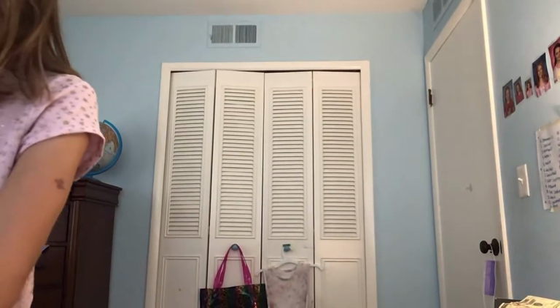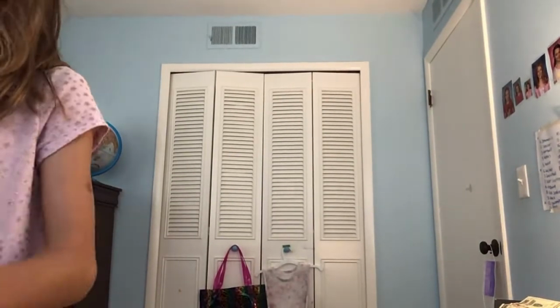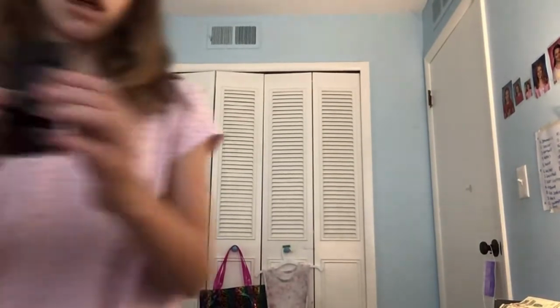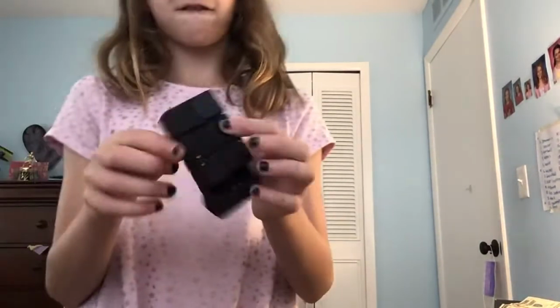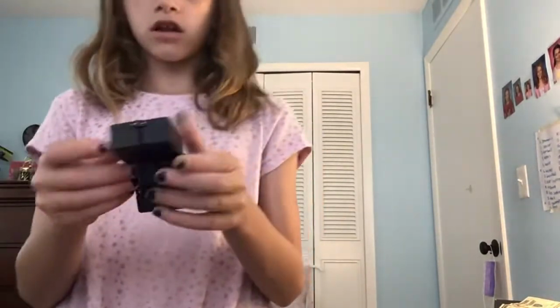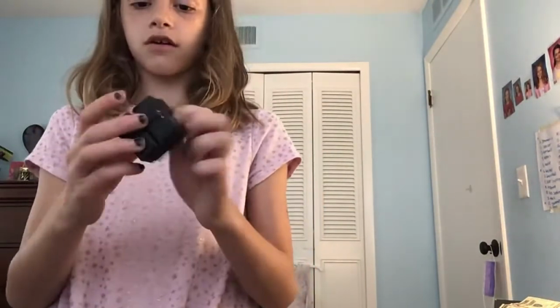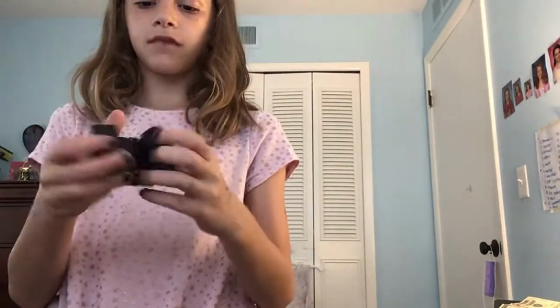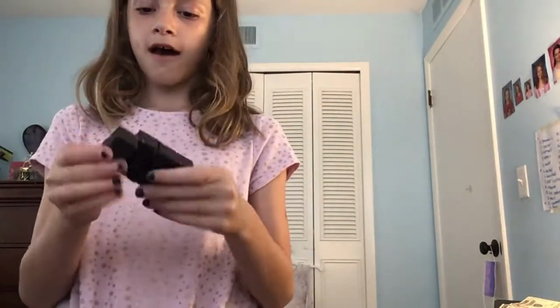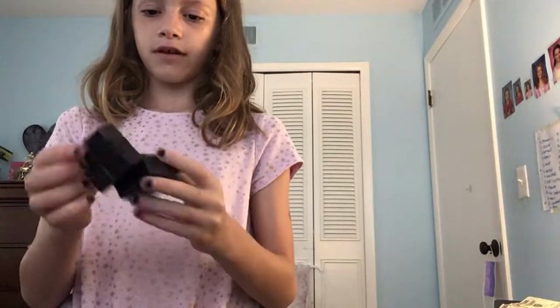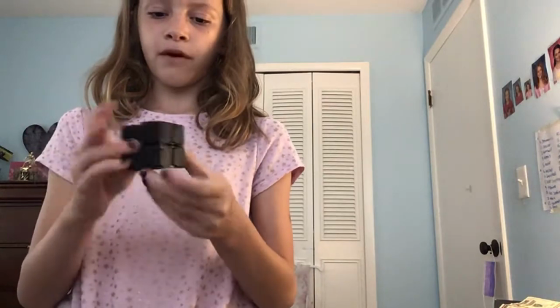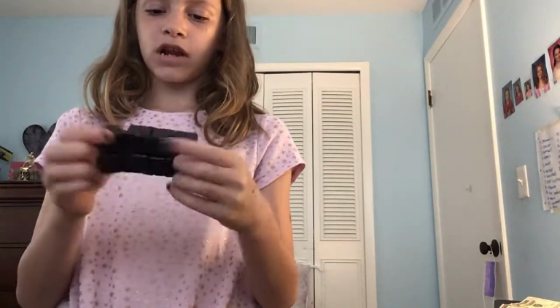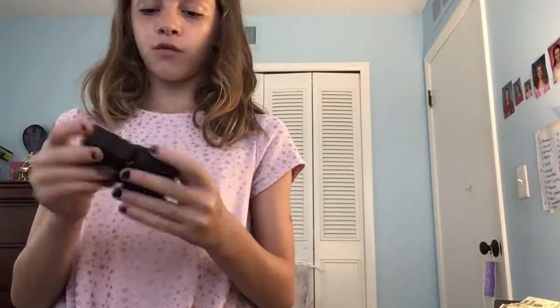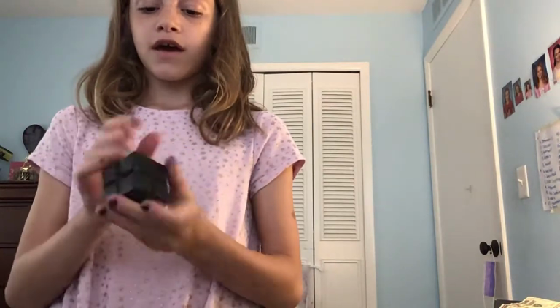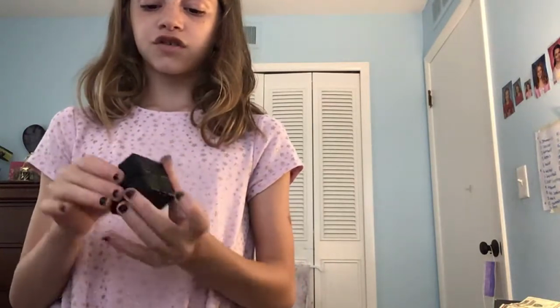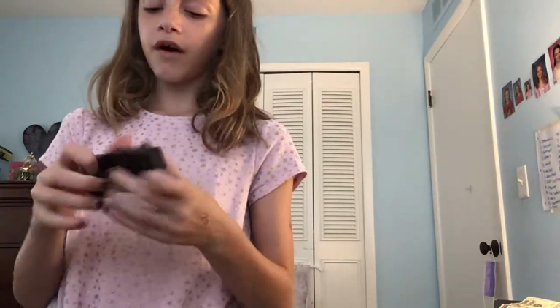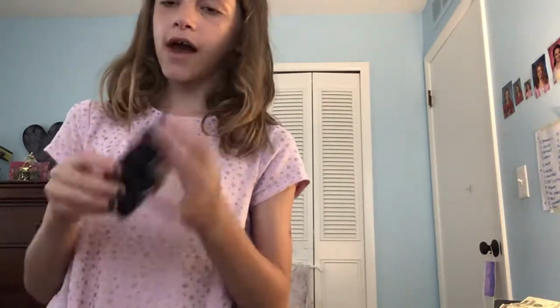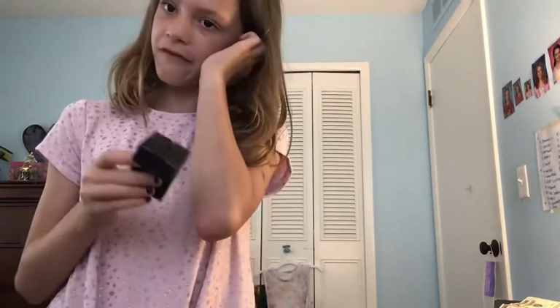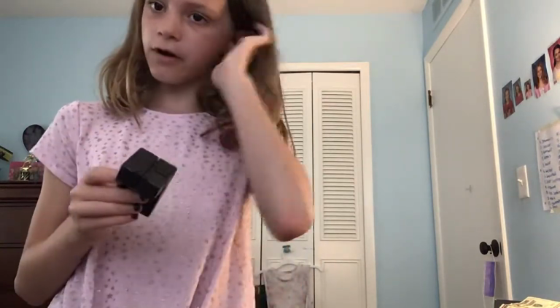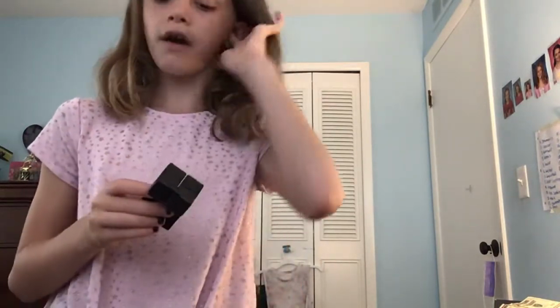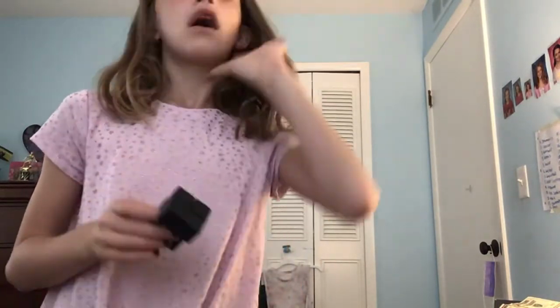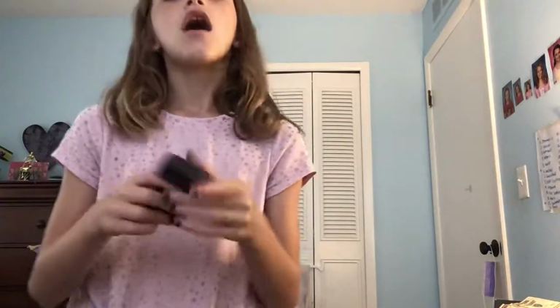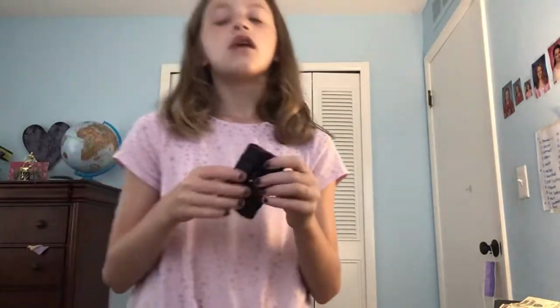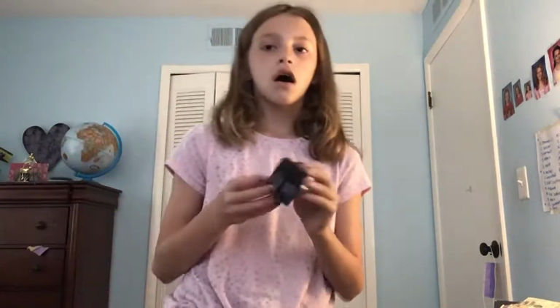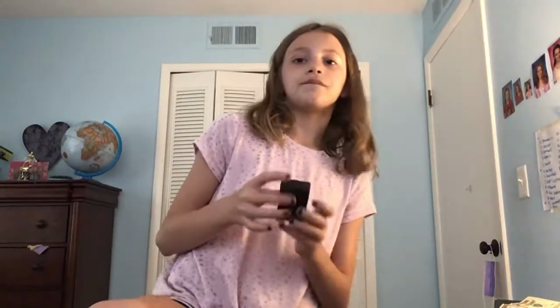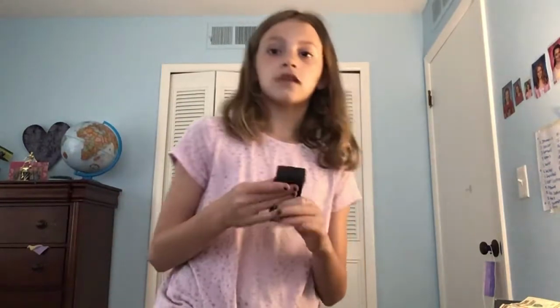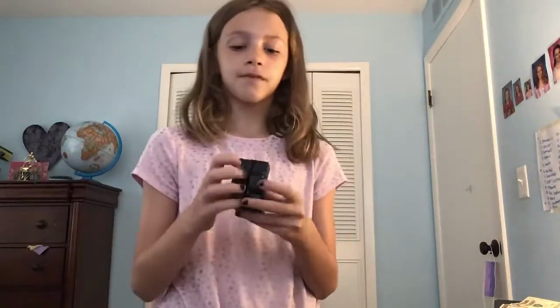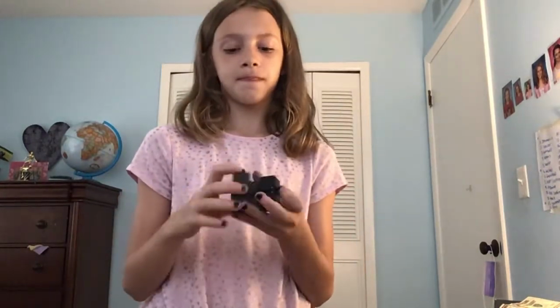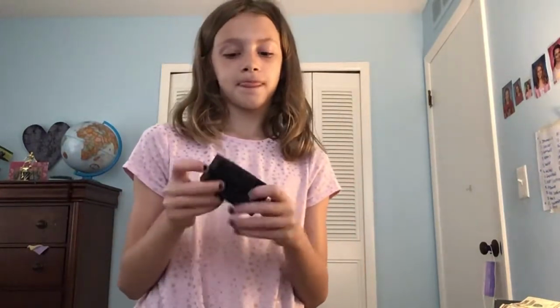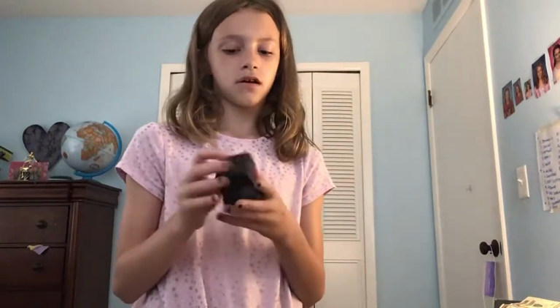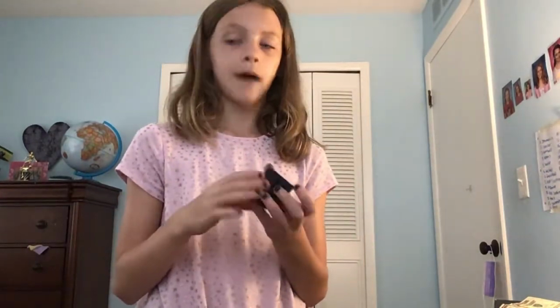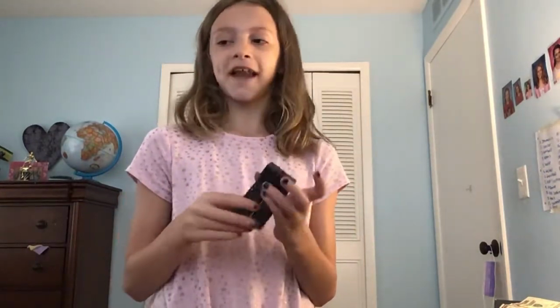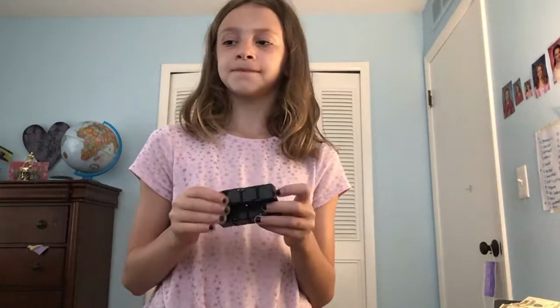Next, infinity cube. I really love my infinity cube — it's just so good and it's my favorite color. 9 out of 10.